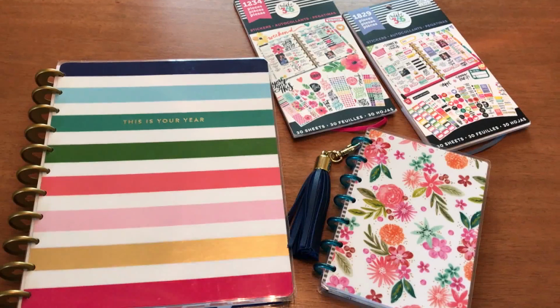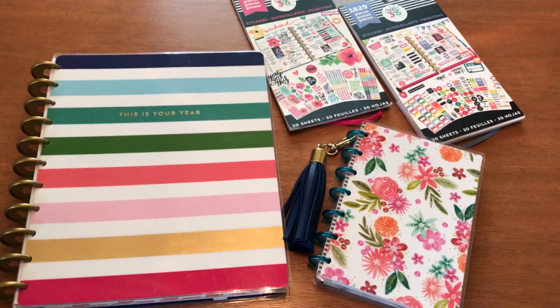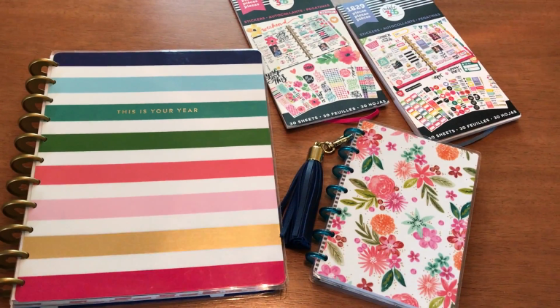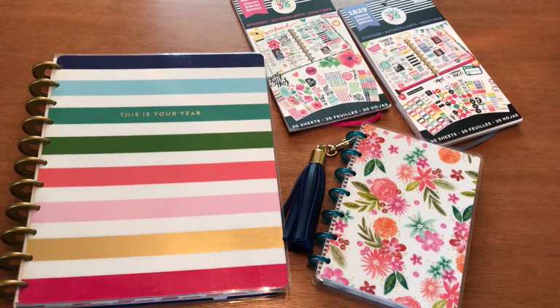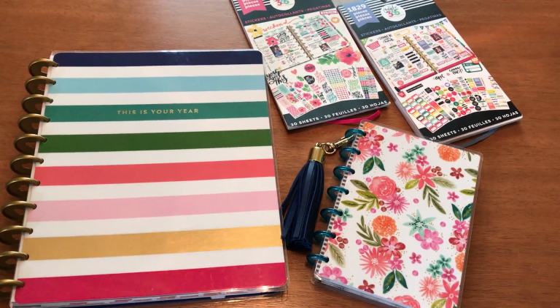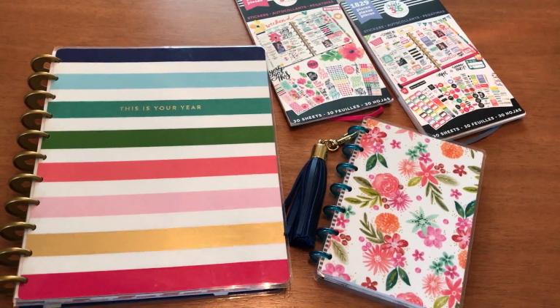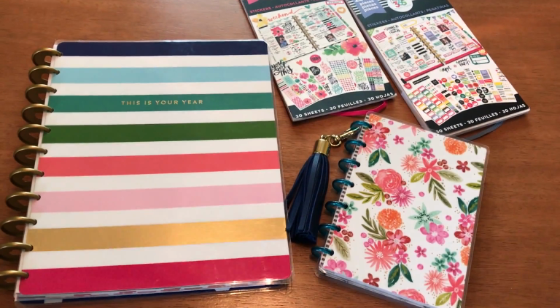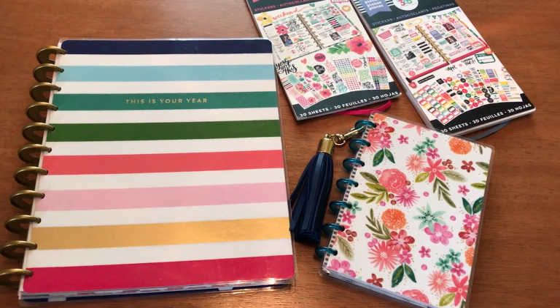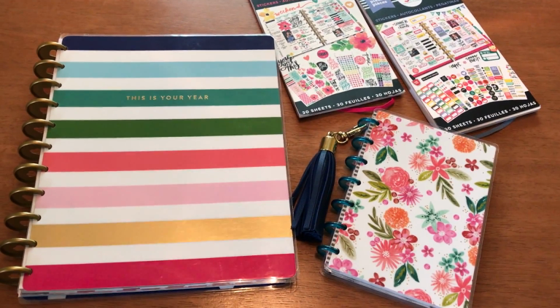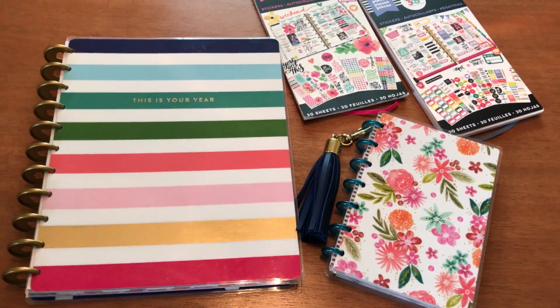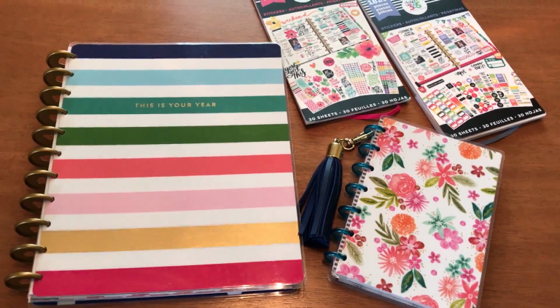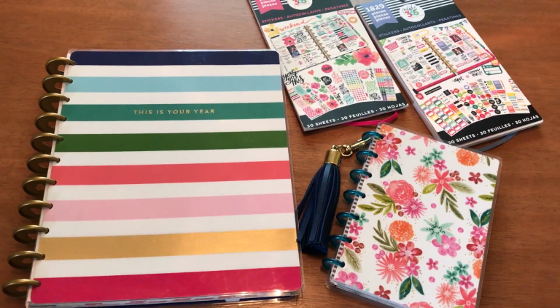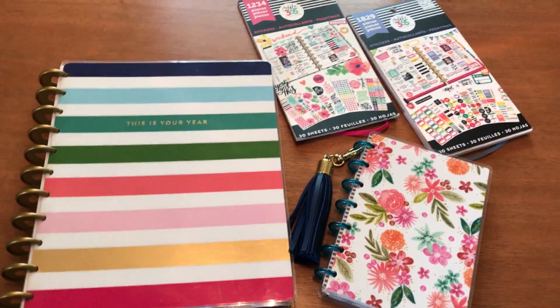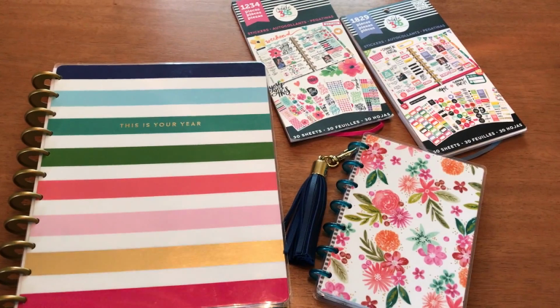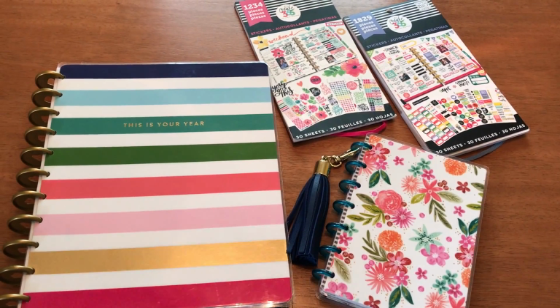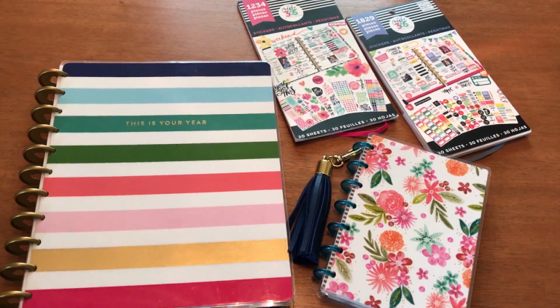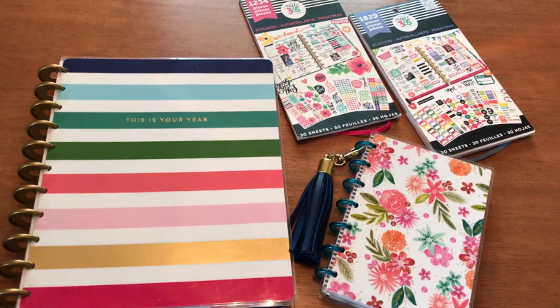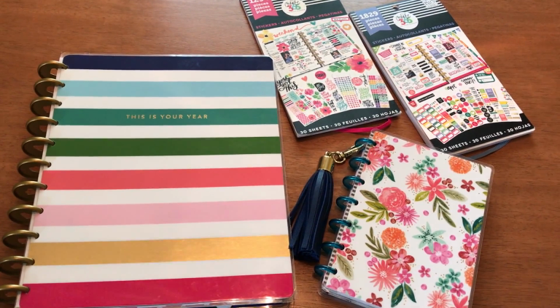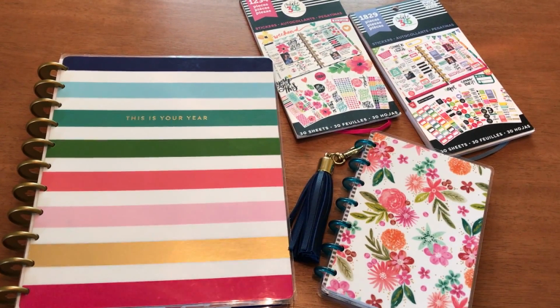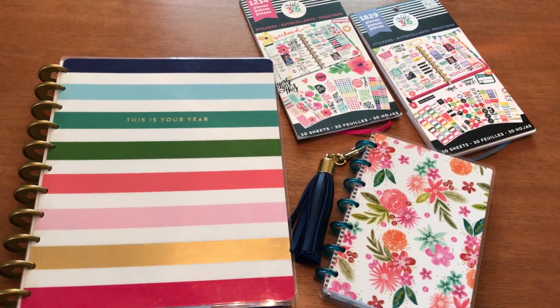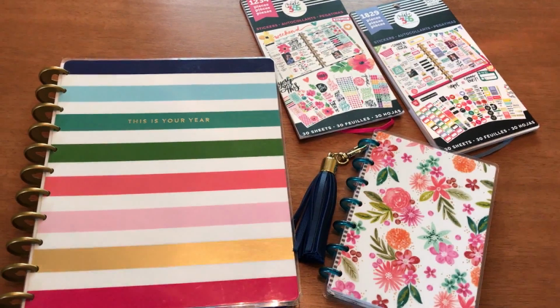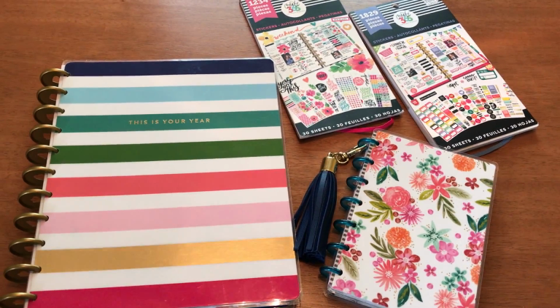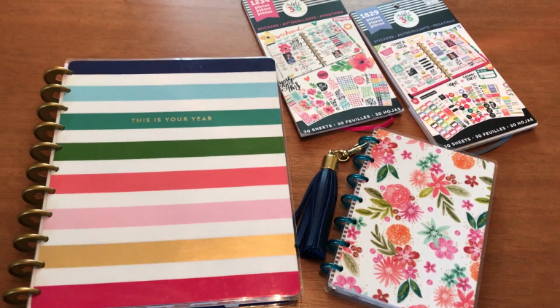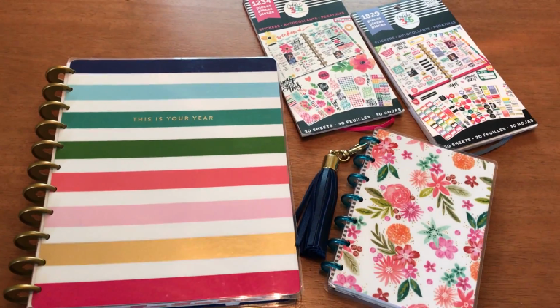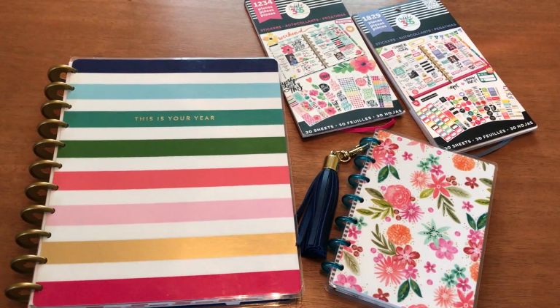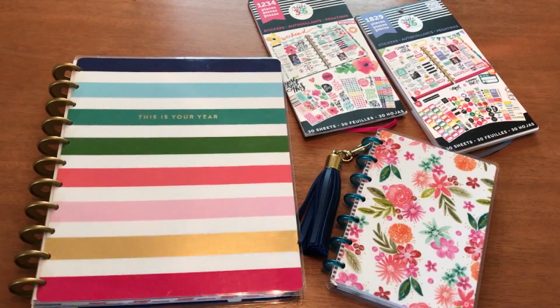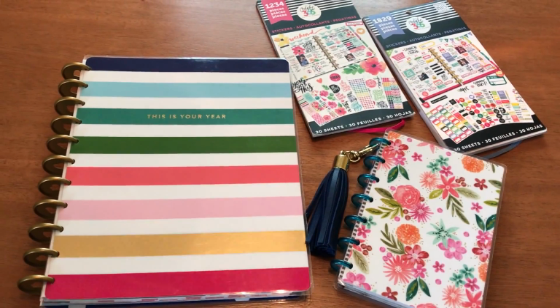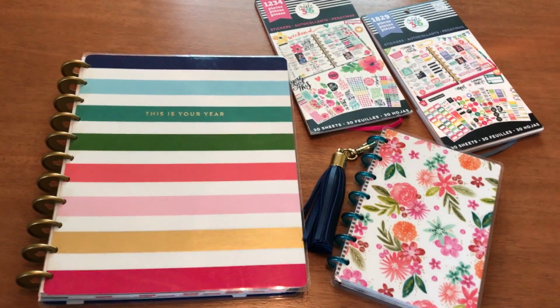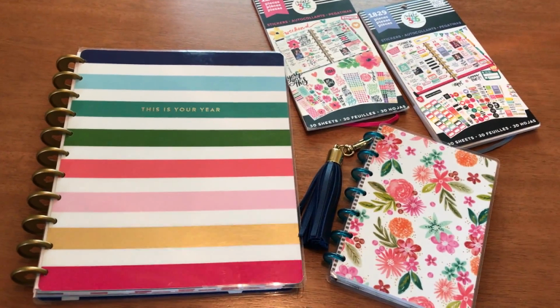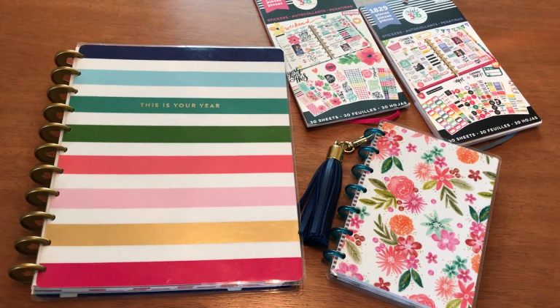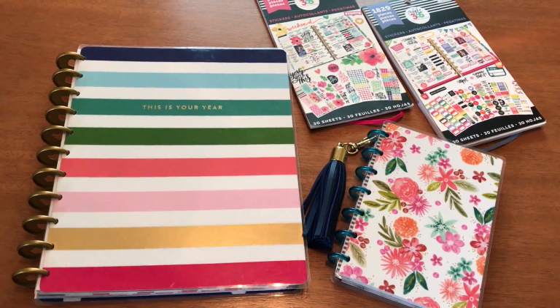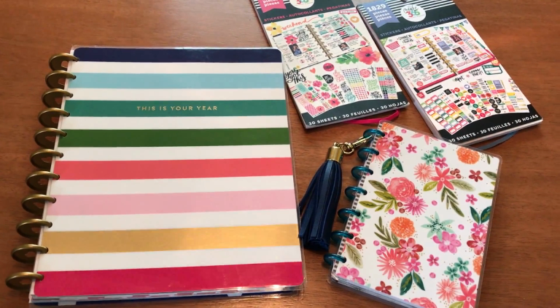Hey you guys, so I wanted to show you something that I started doing and I just wanted to share it with you guys because I think it's fun — and I thought, what the heck, like why not show you guys.